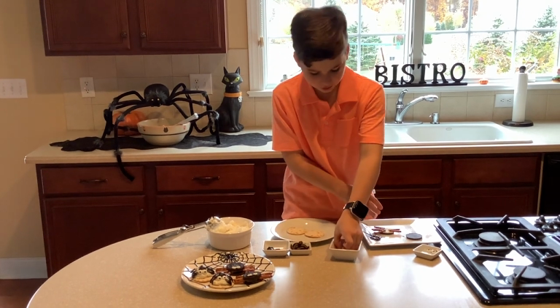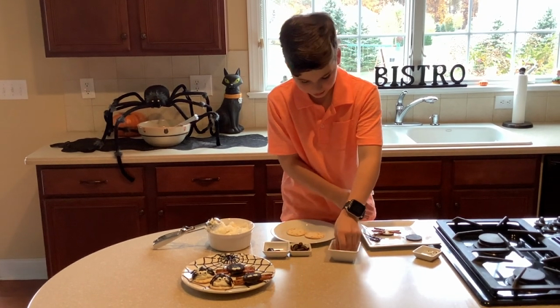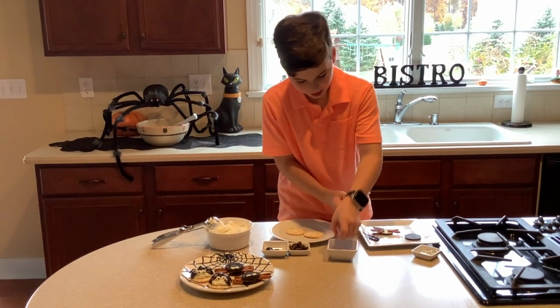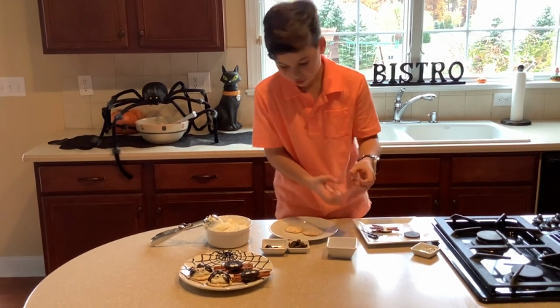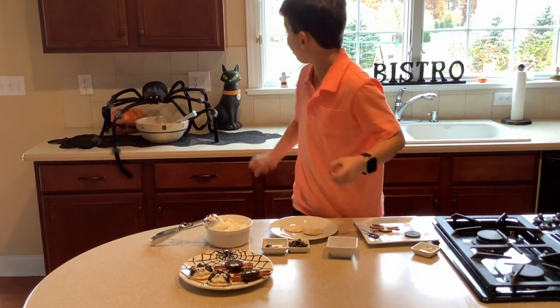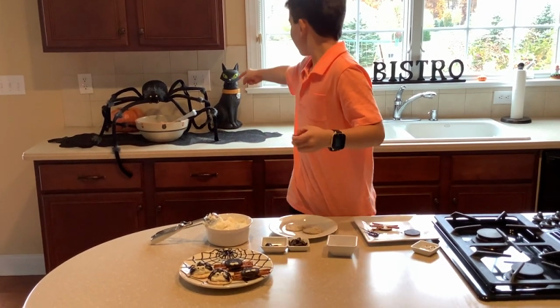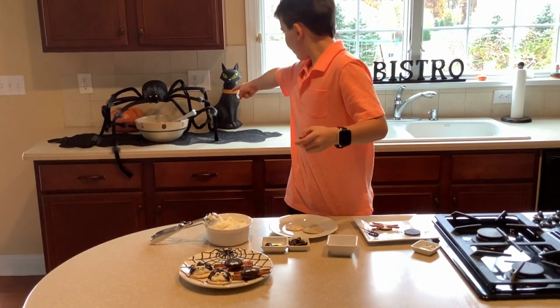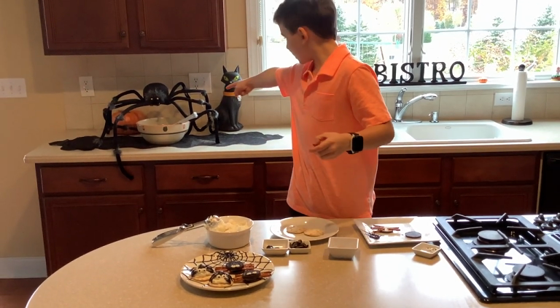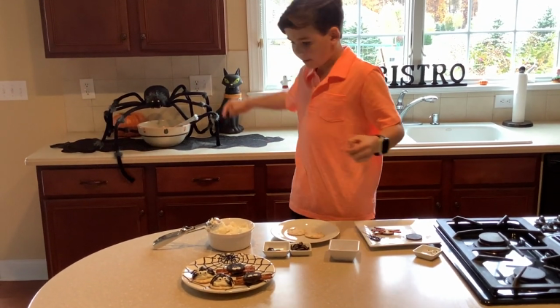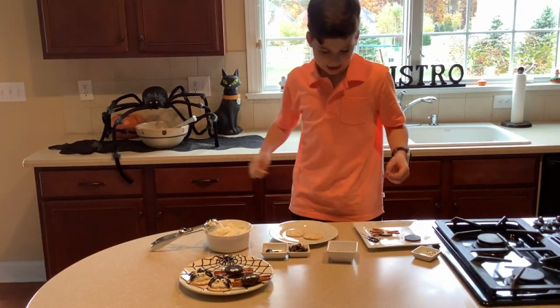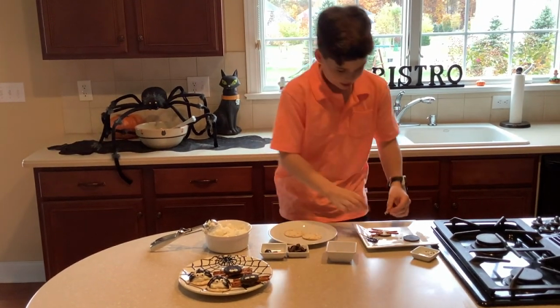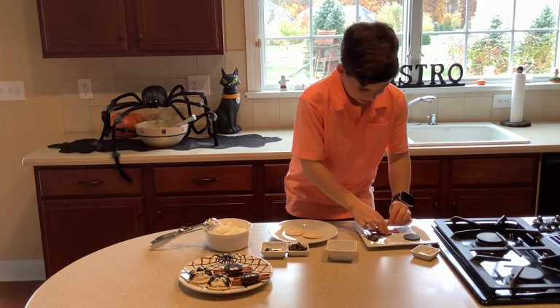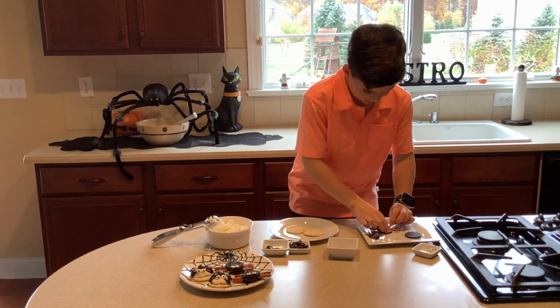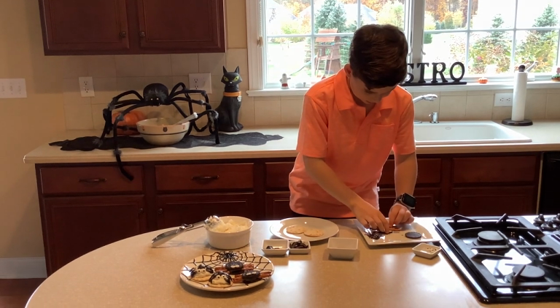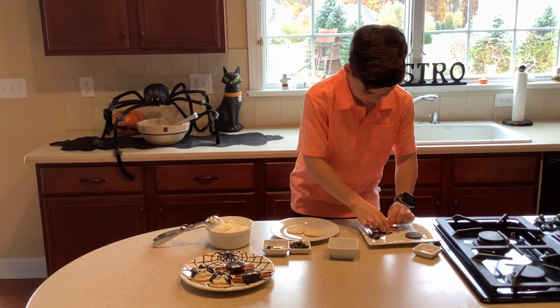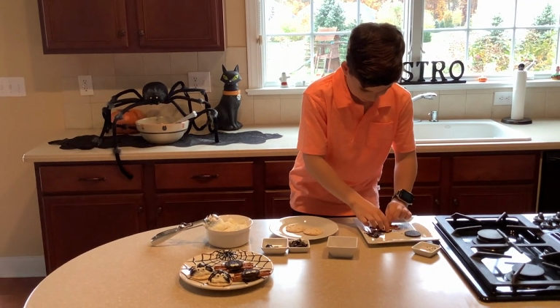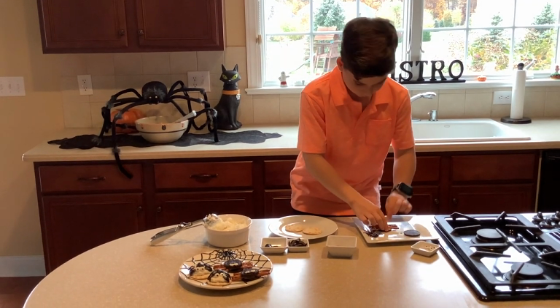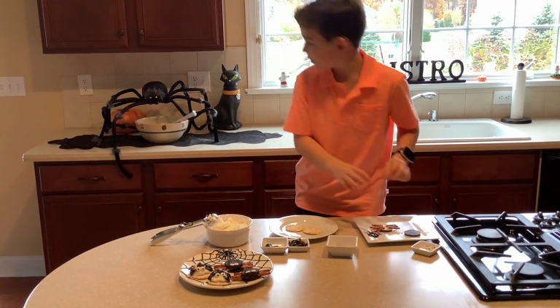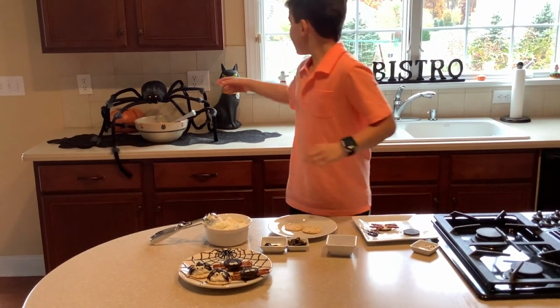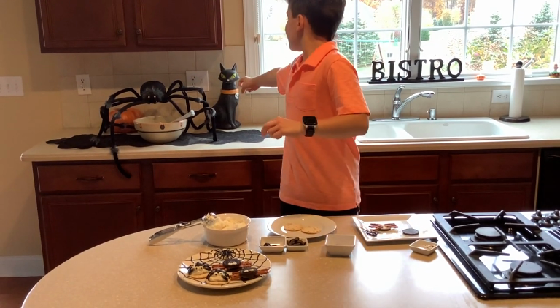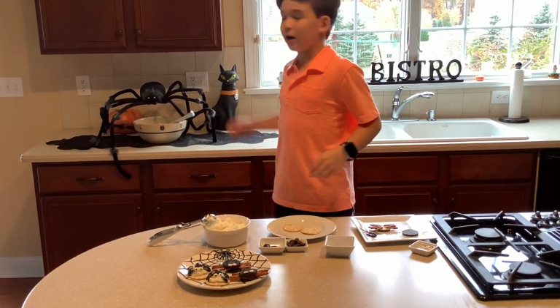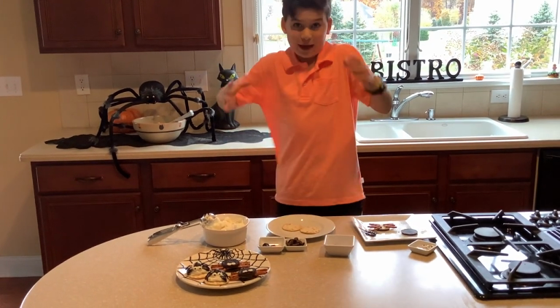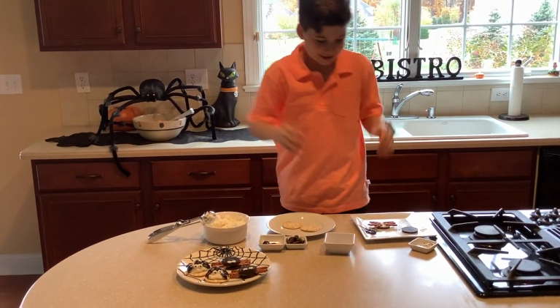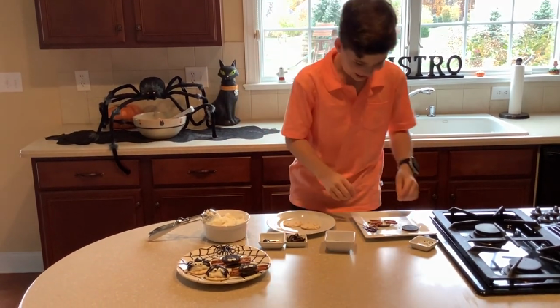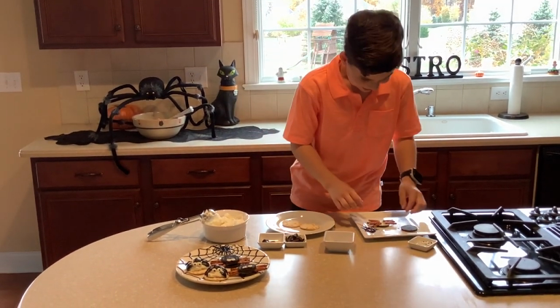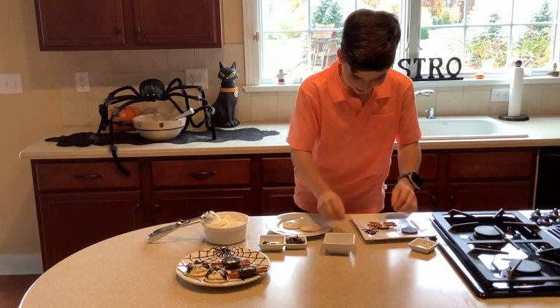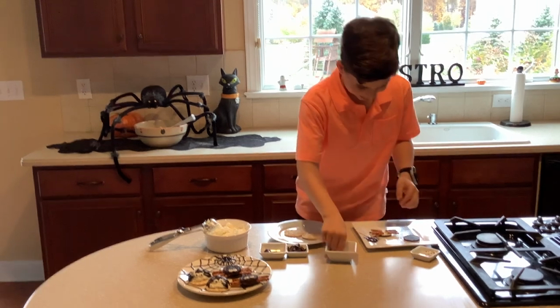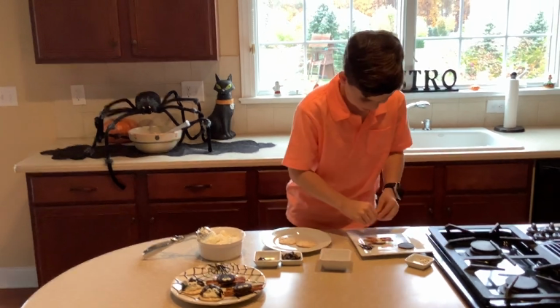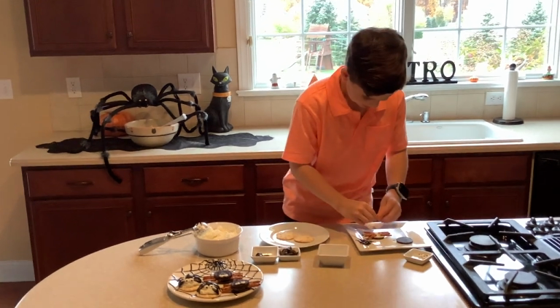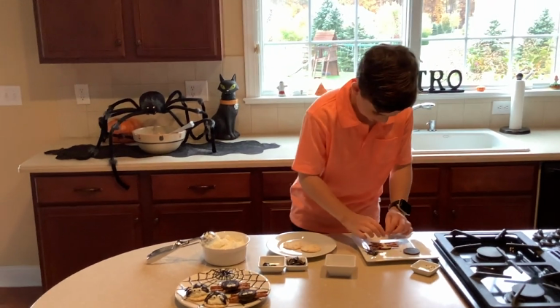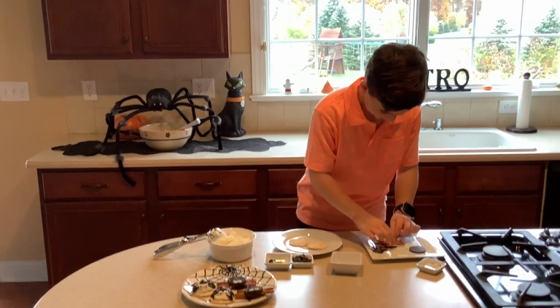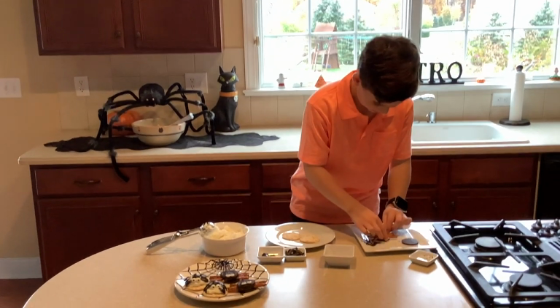I like spiders — I've decorated my house with them. I have this bowl that has hands in it, it's so cool, so cool and creepy.